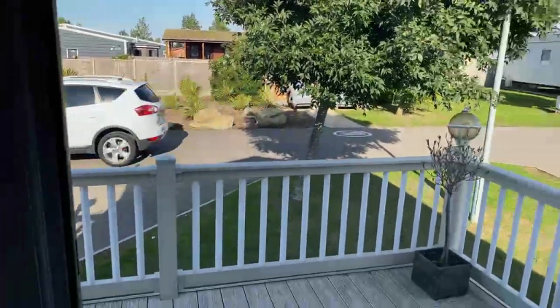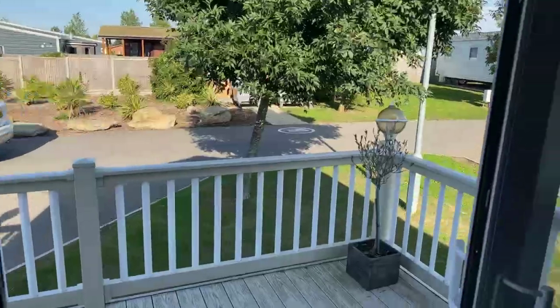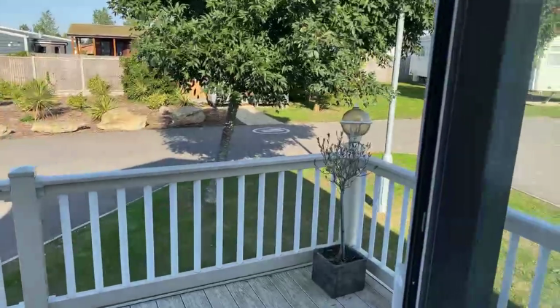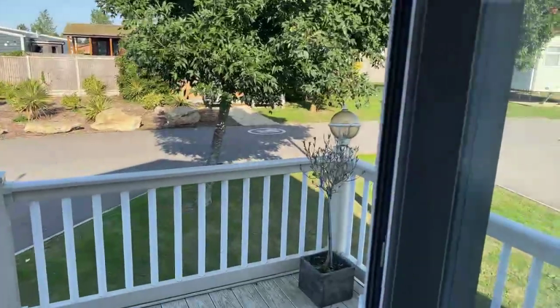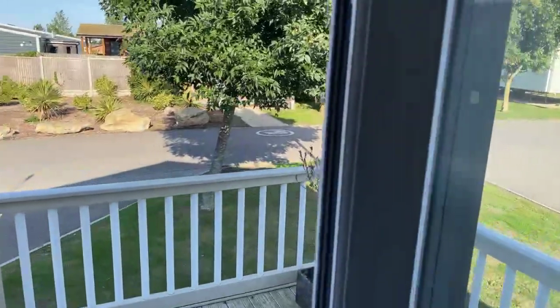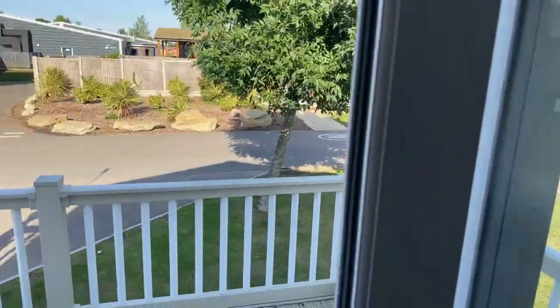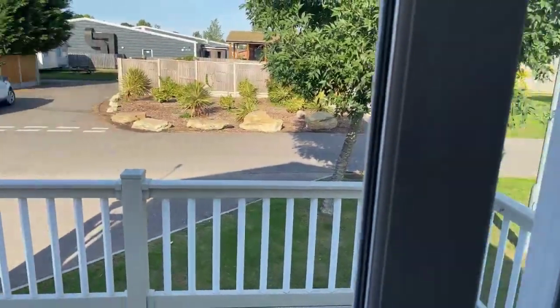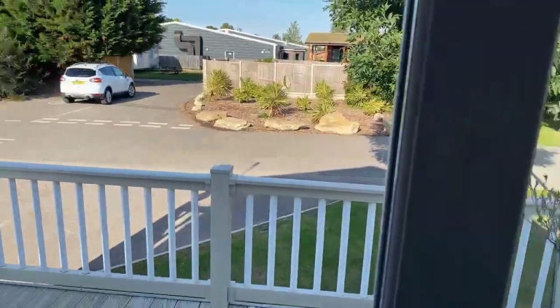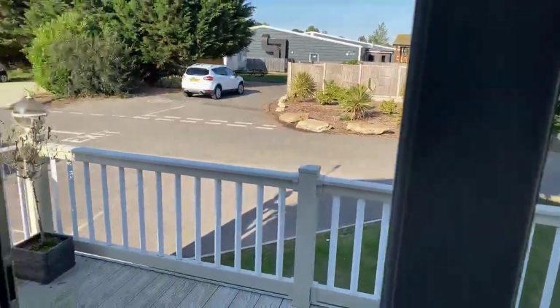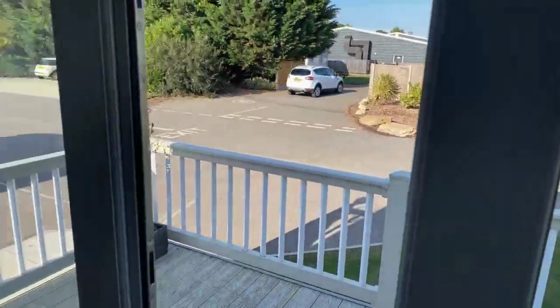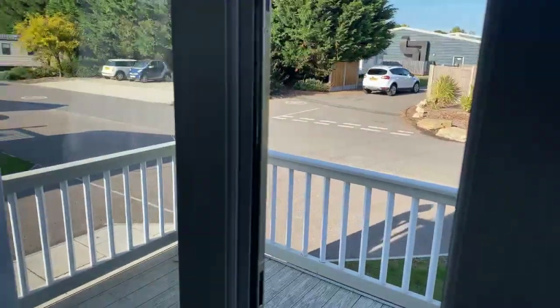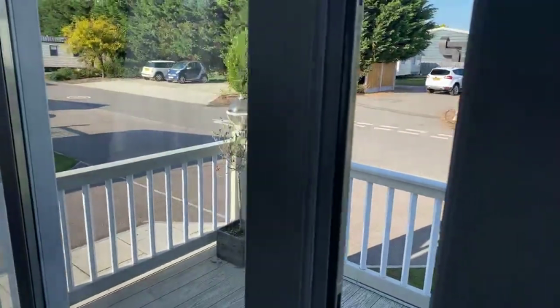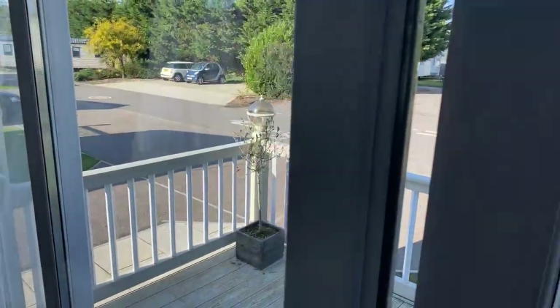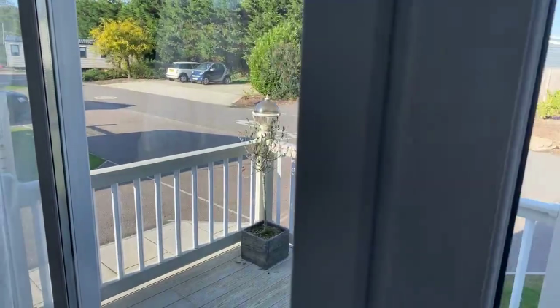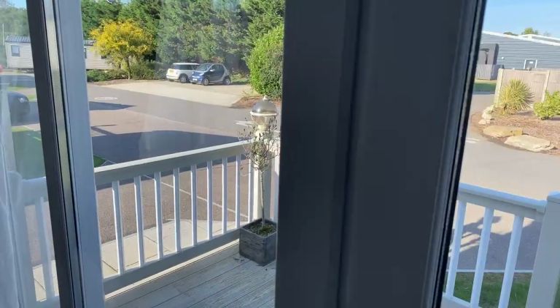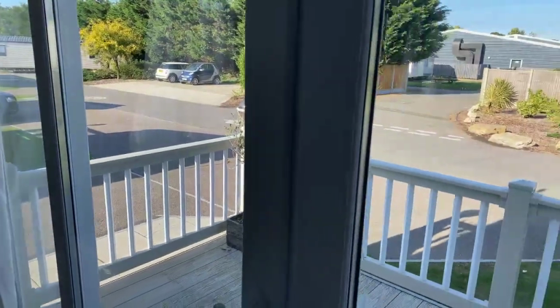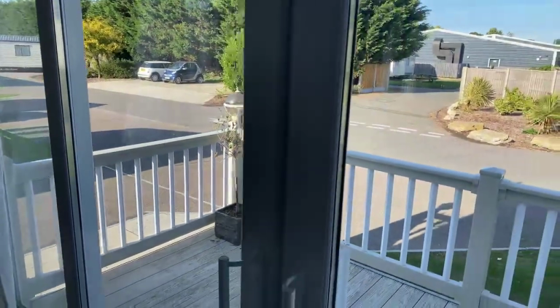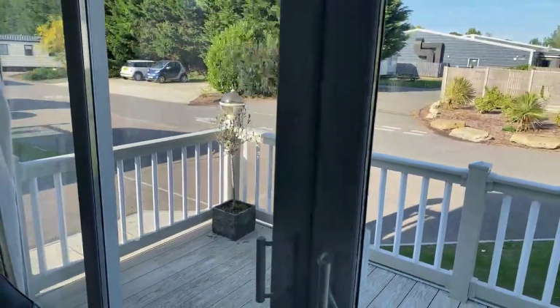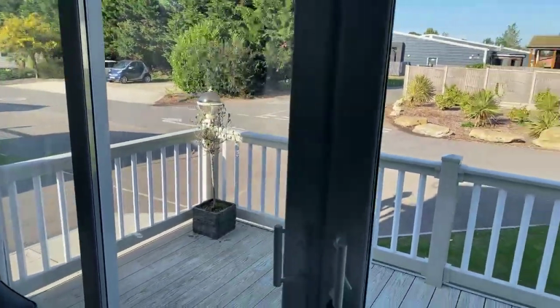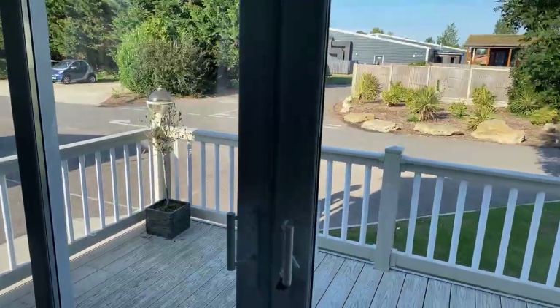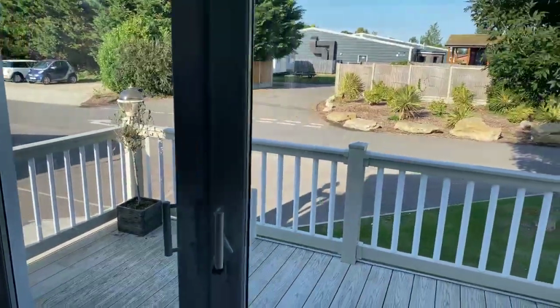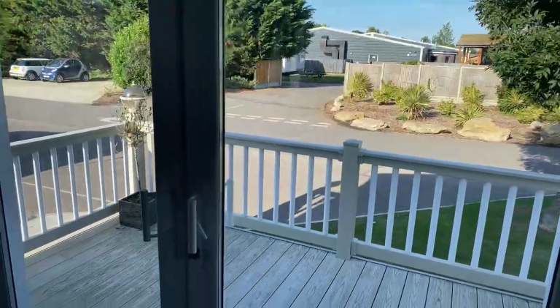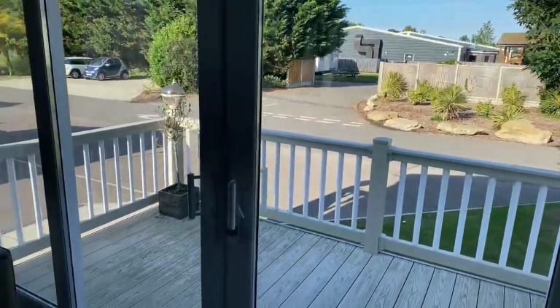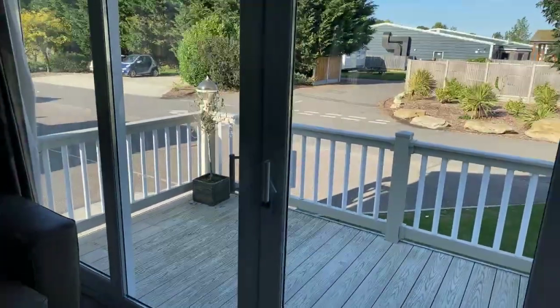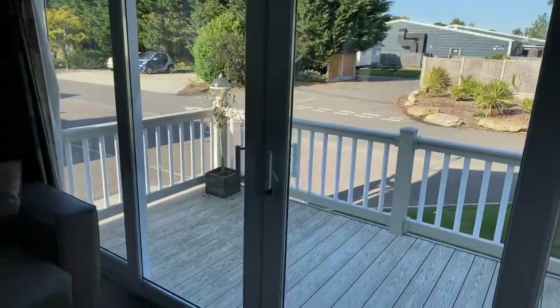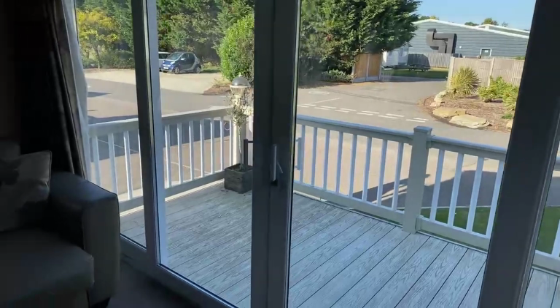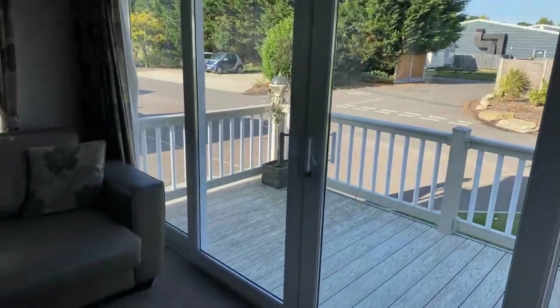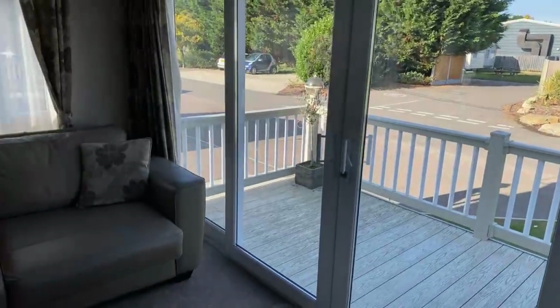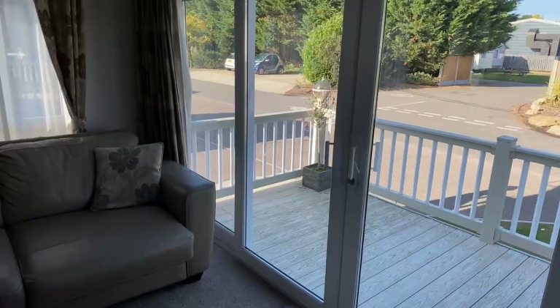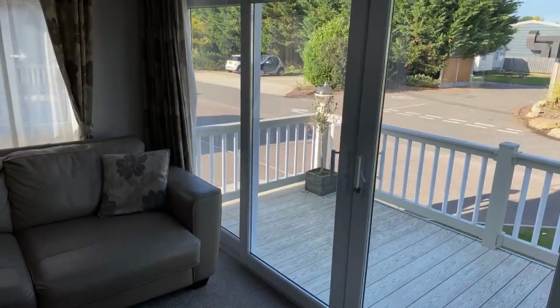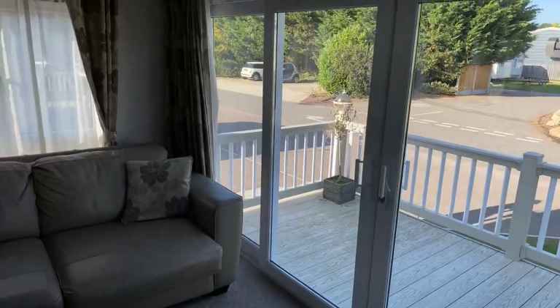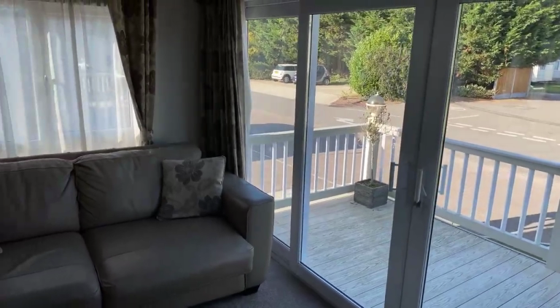It is a colder day today so I'm just going to shut these doors. It's fully double glazed throughout, so as you can tell now the doors are closed it's really quiet, and it is well insulated so it does keep you warm as well.